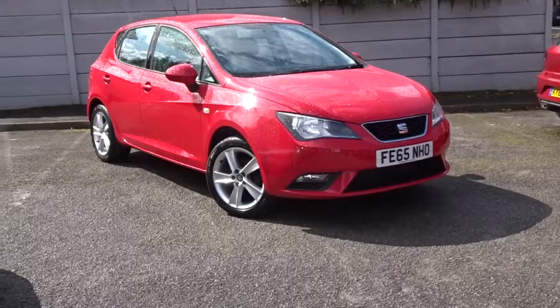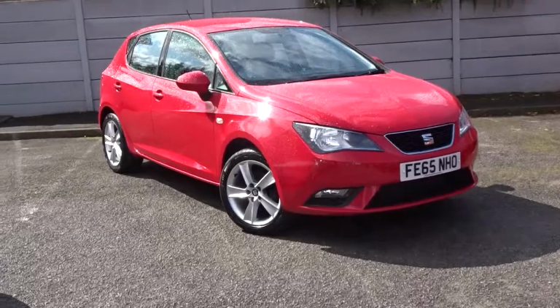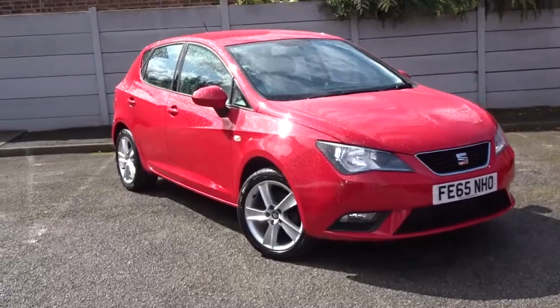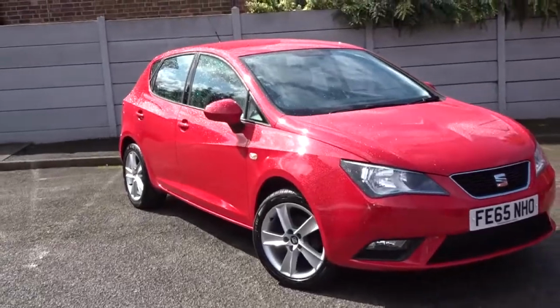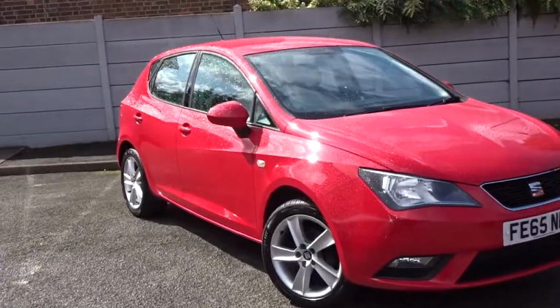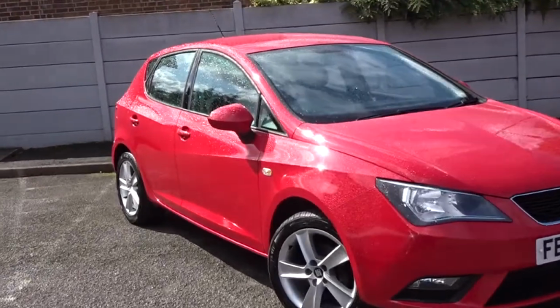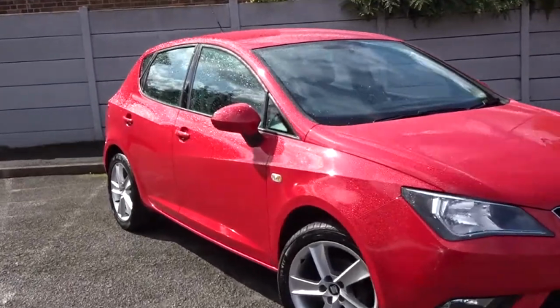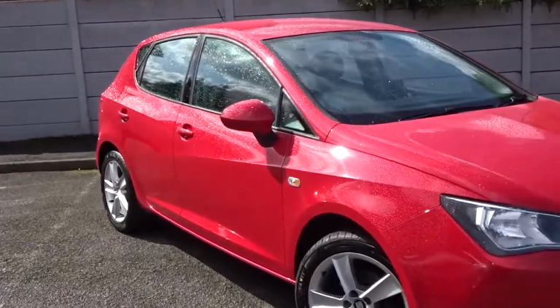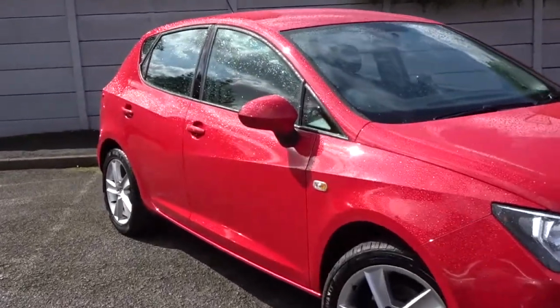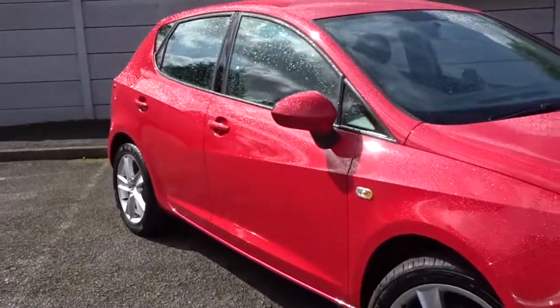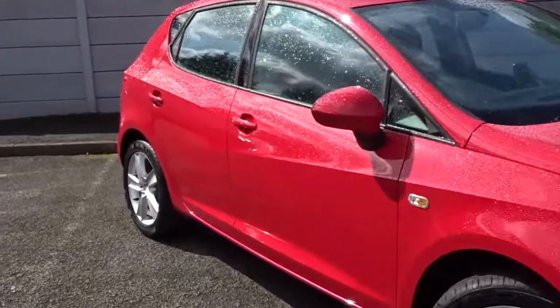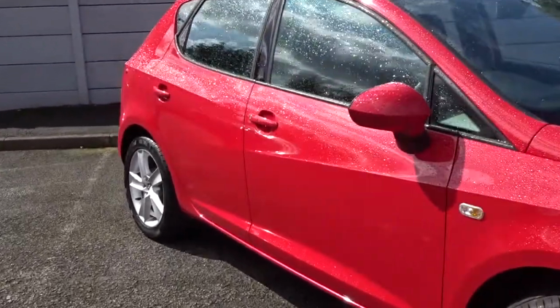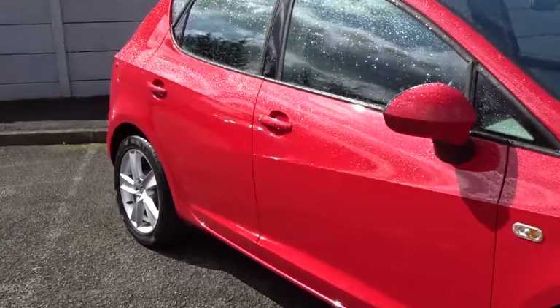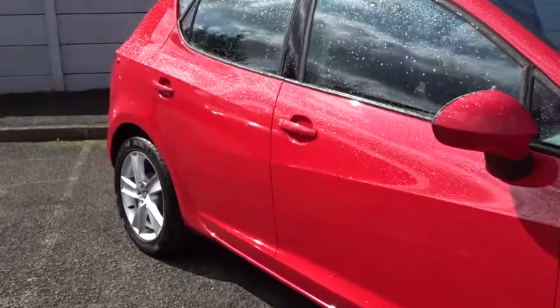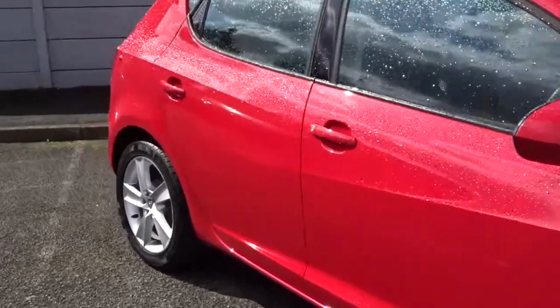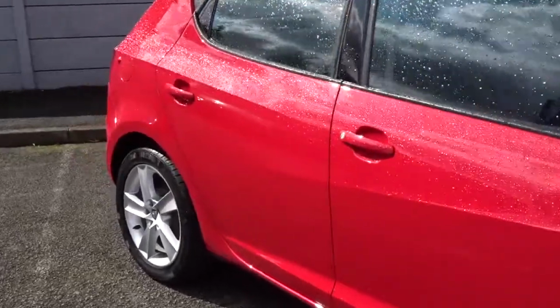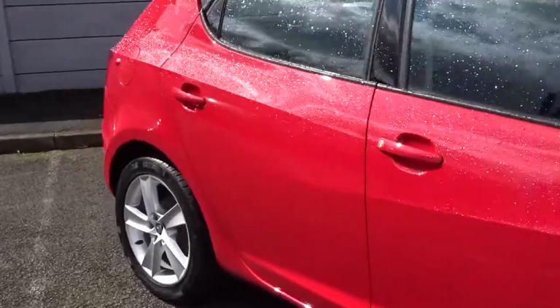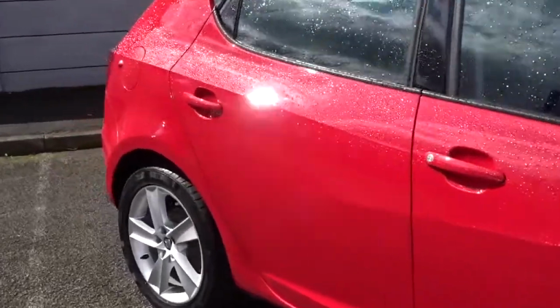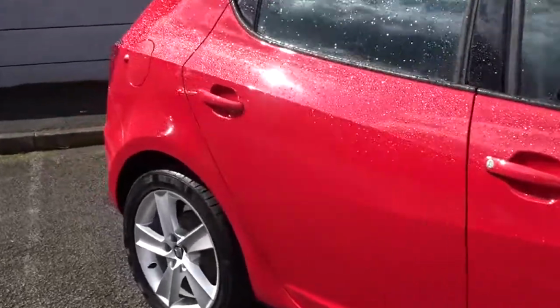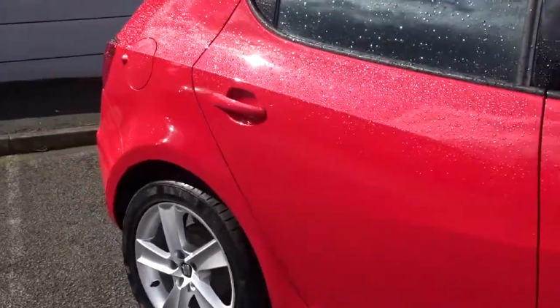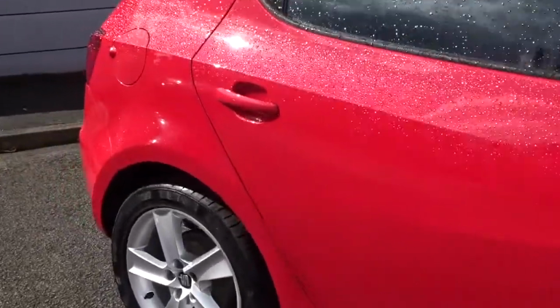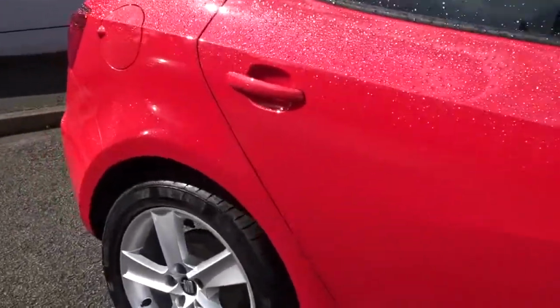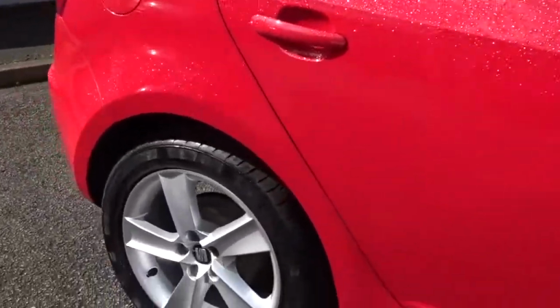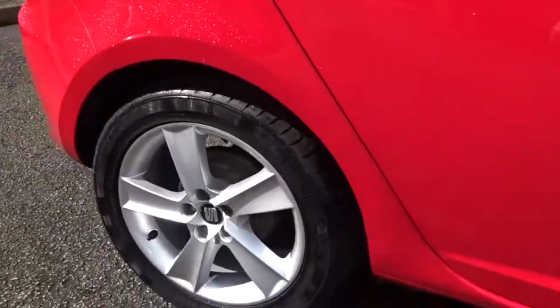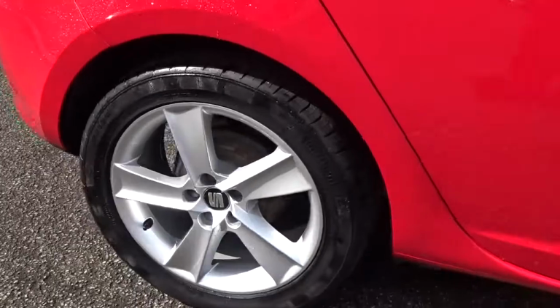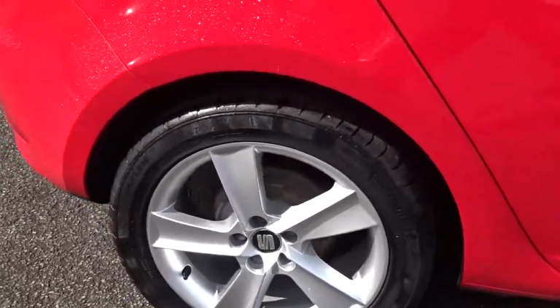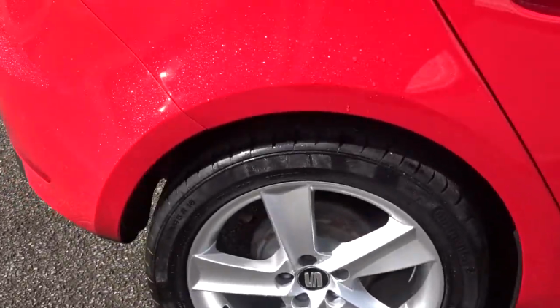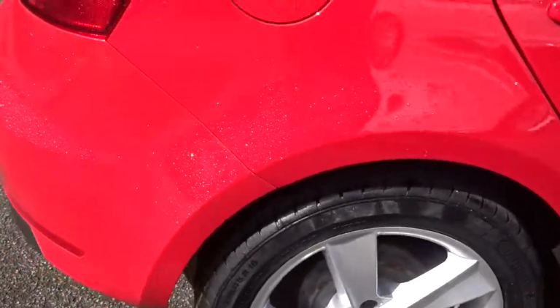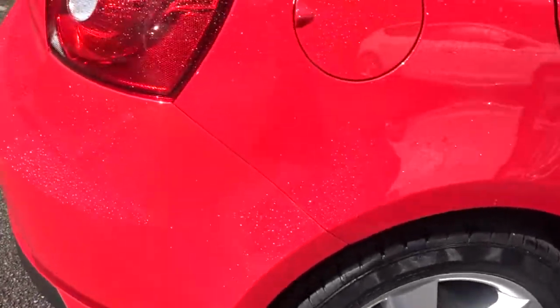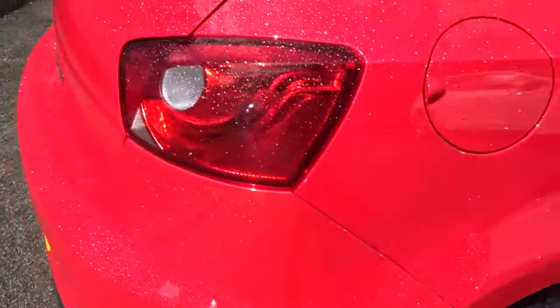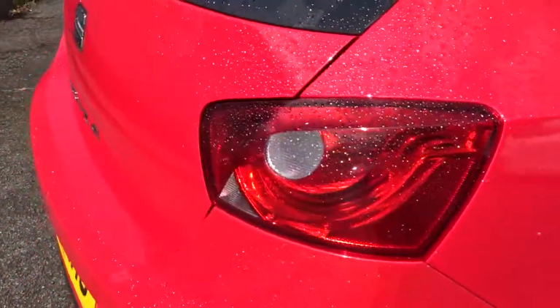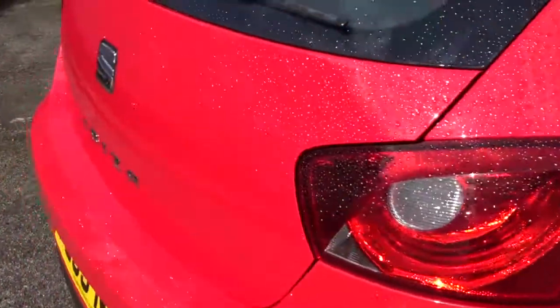Hey, today at Pentagon we've got a really nice example of a say-to-be for Toker, powered by a 1.4L petrol engine. It's a 5-door hatchback finished in red, comes with colour-coded door handles and door mirrors, multi-spoke hallow wheels, and plenty more besides which we'll go through very shortly.